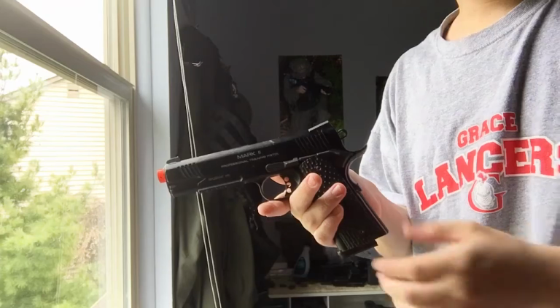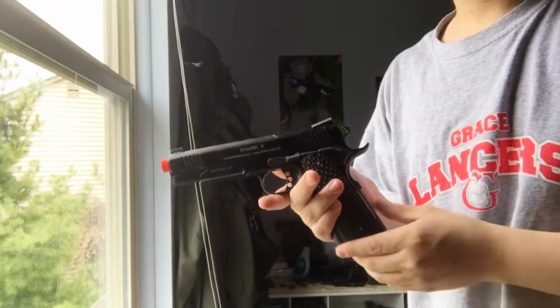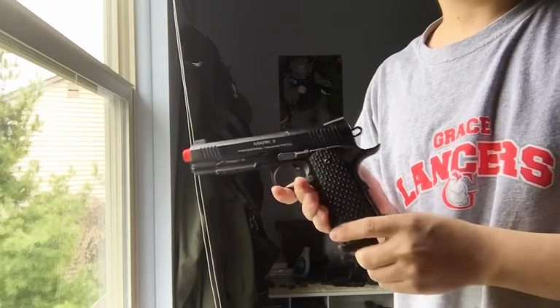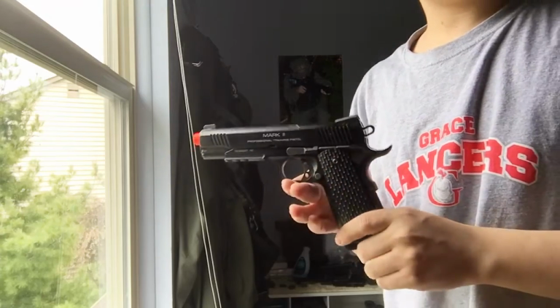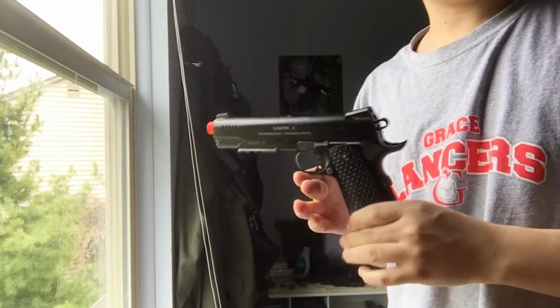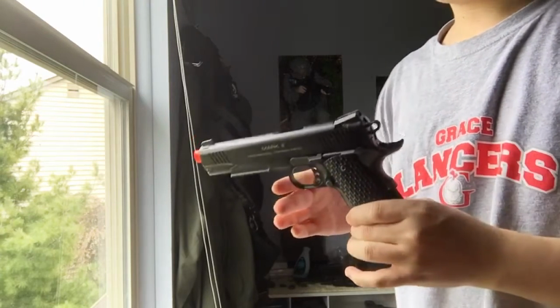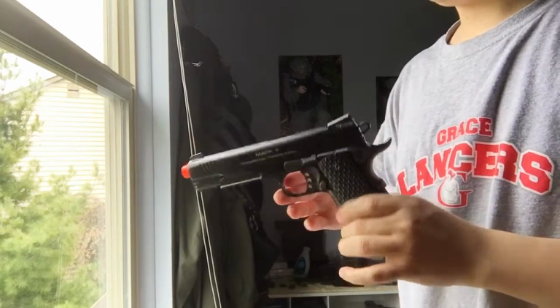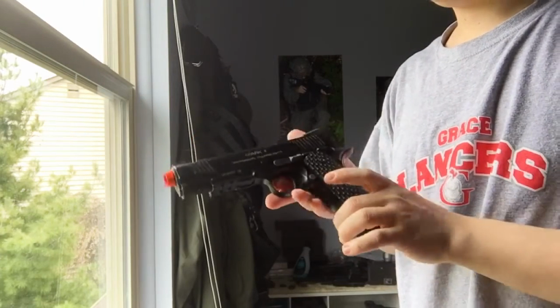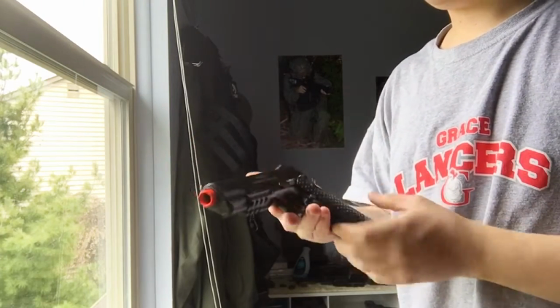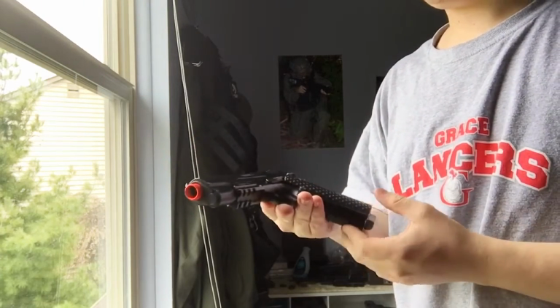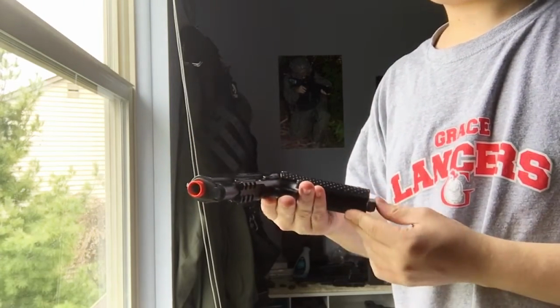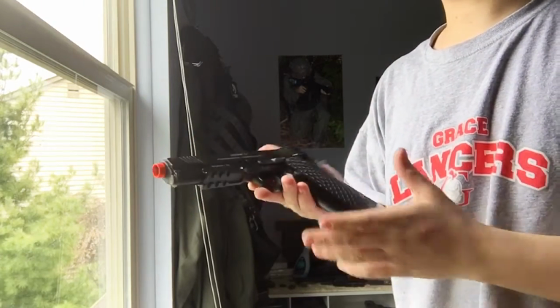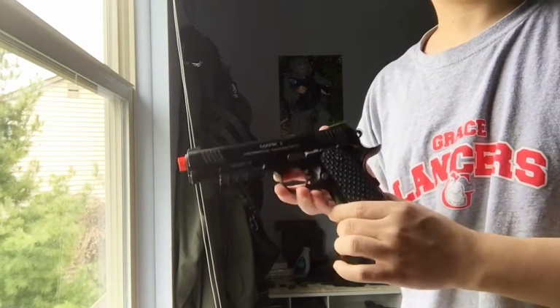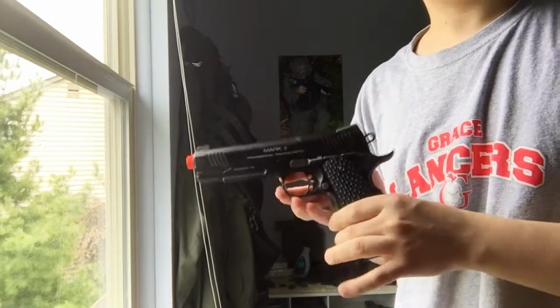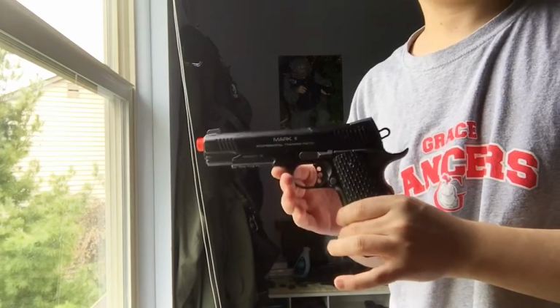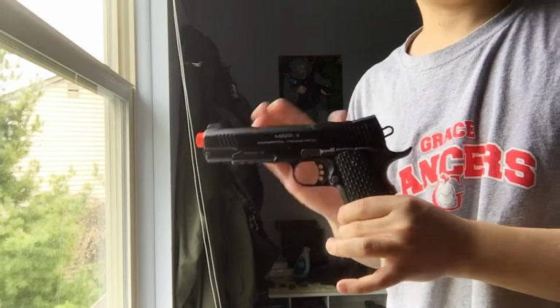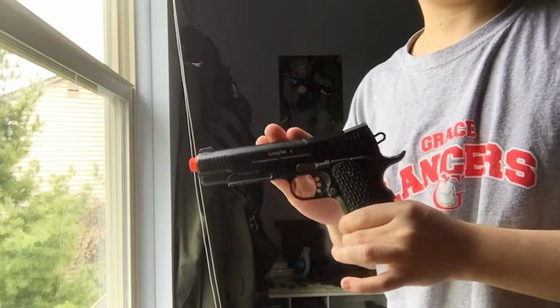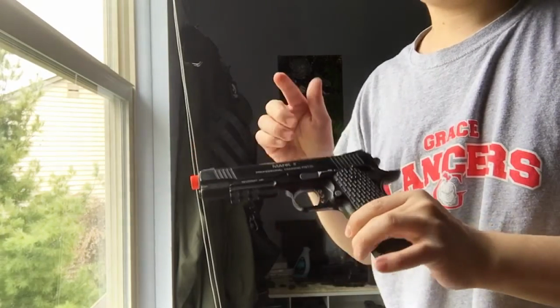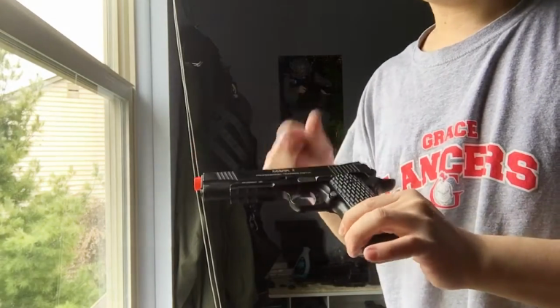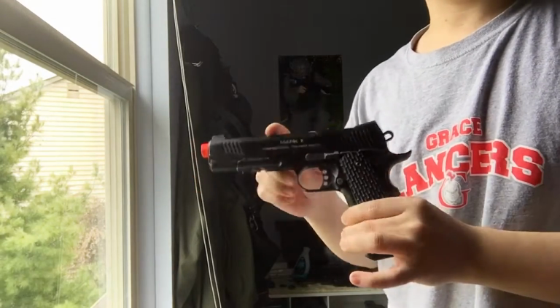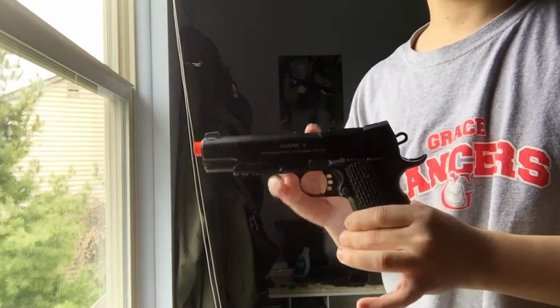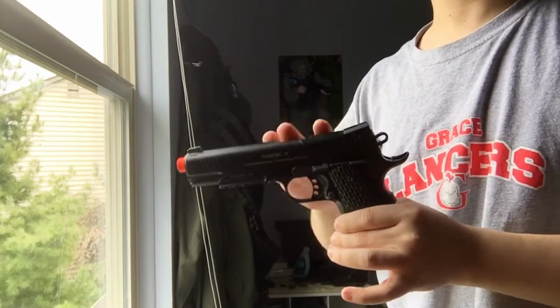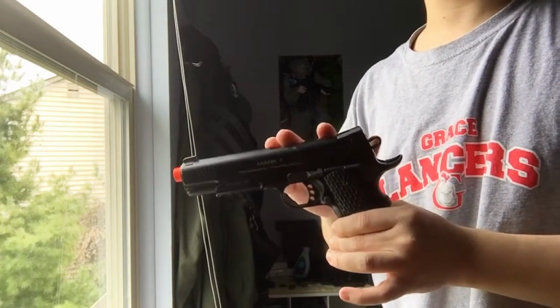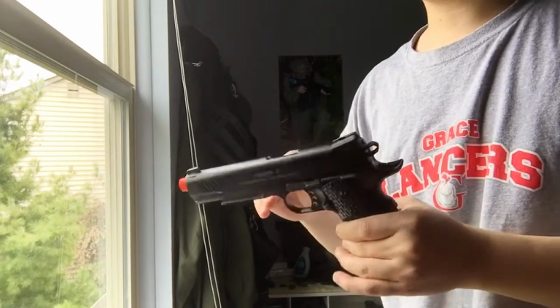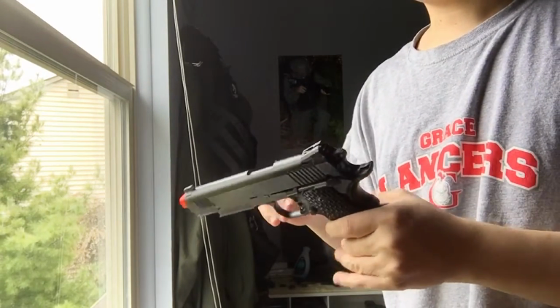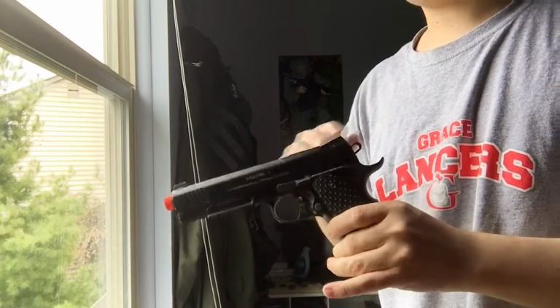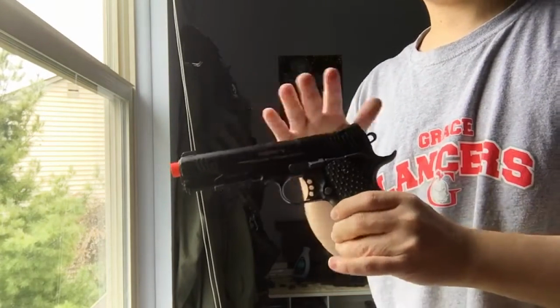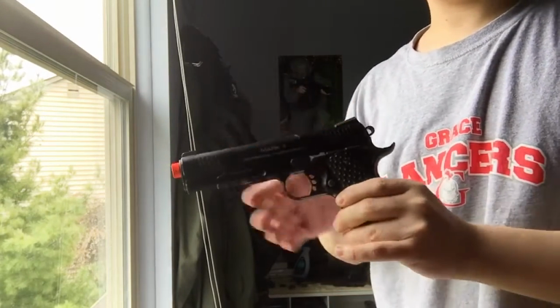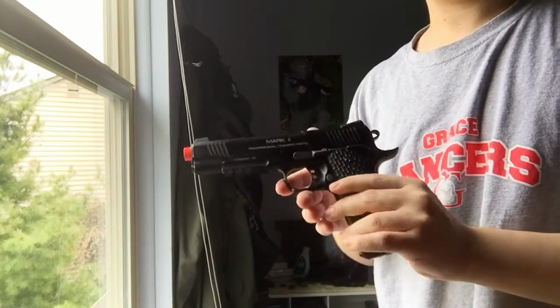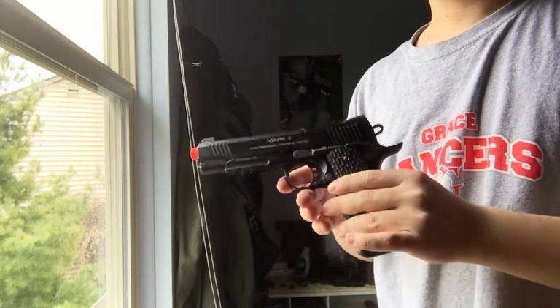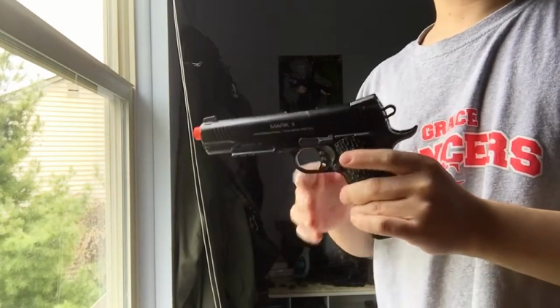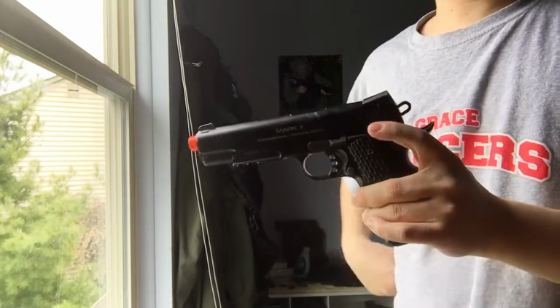Hey guys, ShushankBadget here. I'm gonna be making a video on — not mine — Josh's KWA Mark II 1911. This was James's, but they traded, so now it's Josh's.